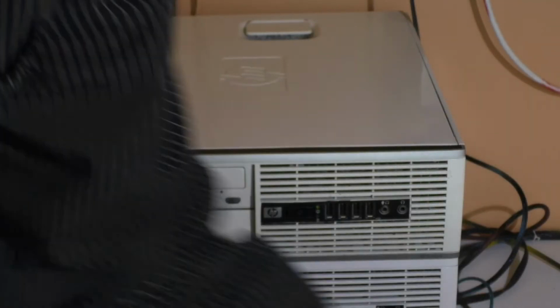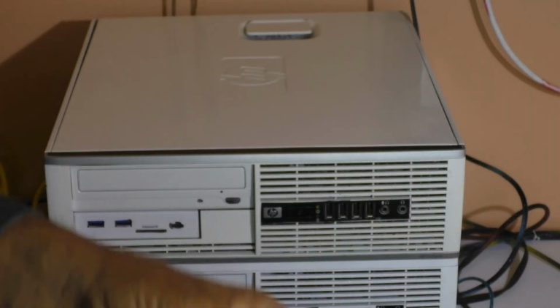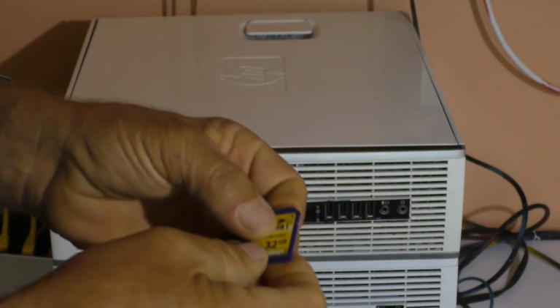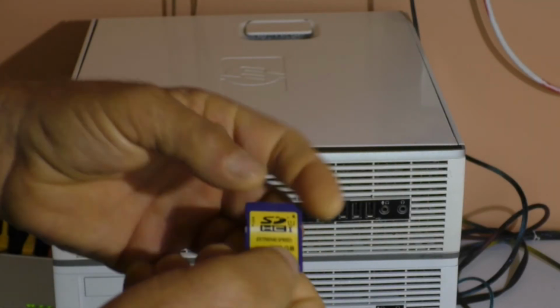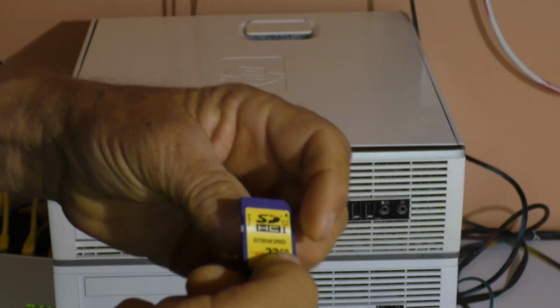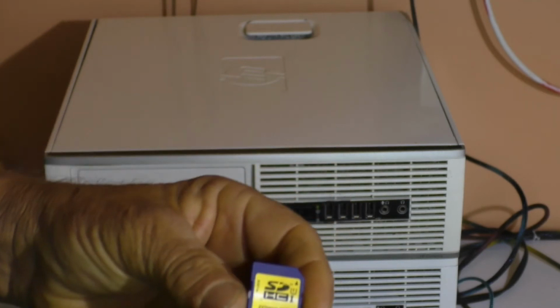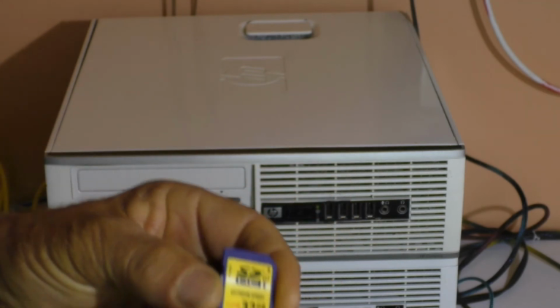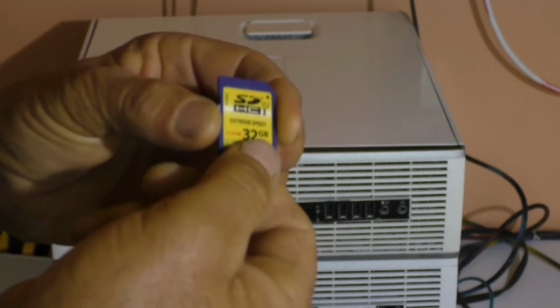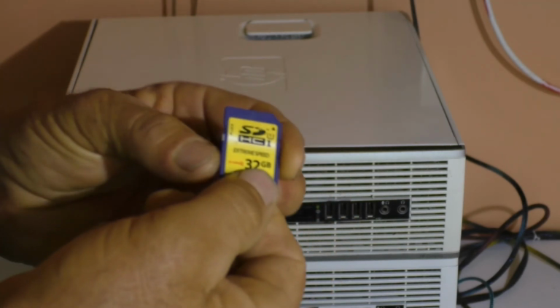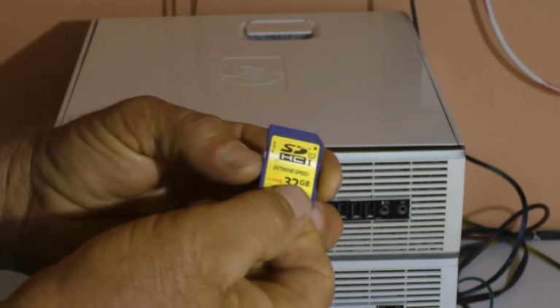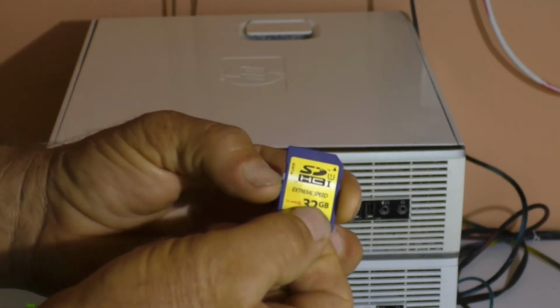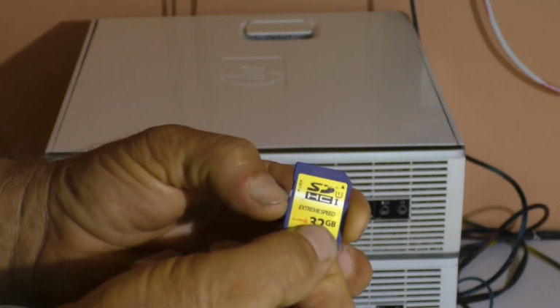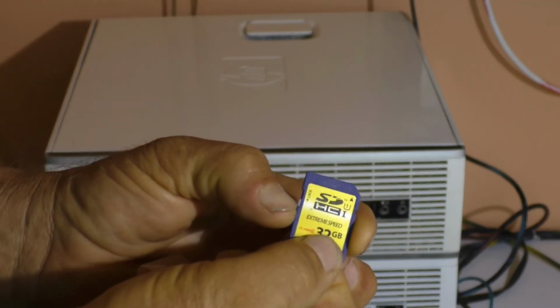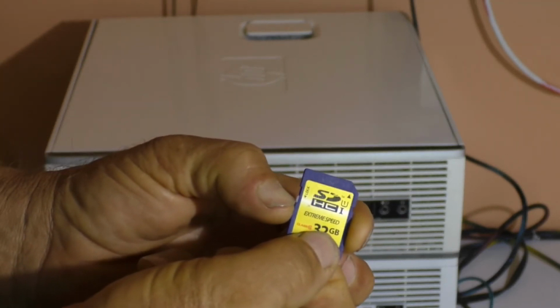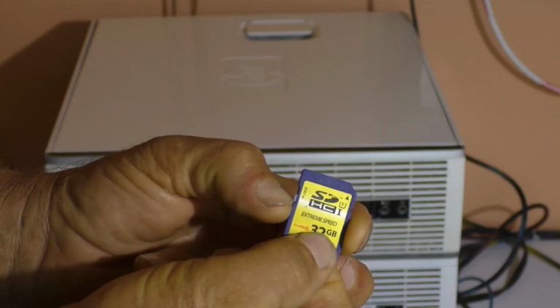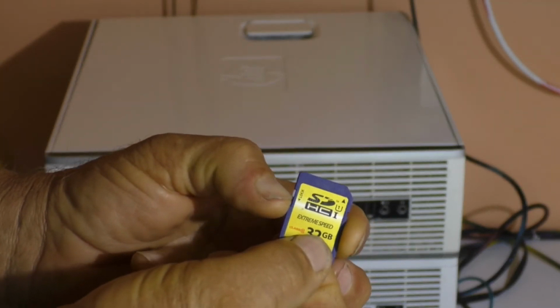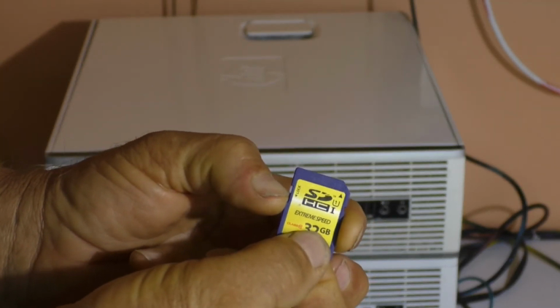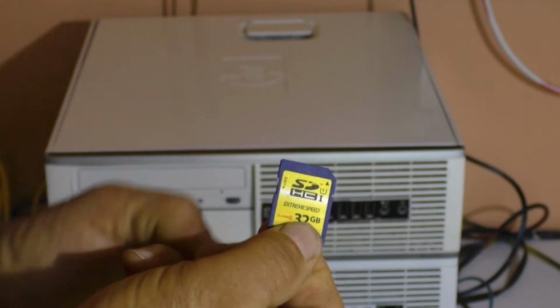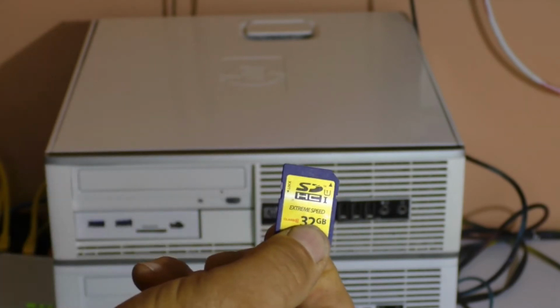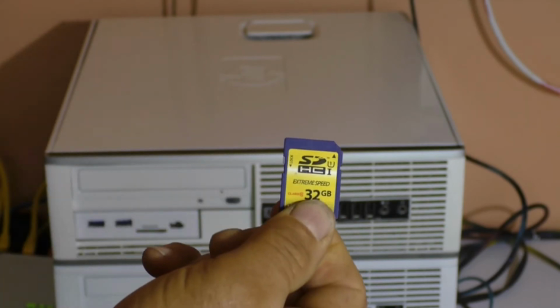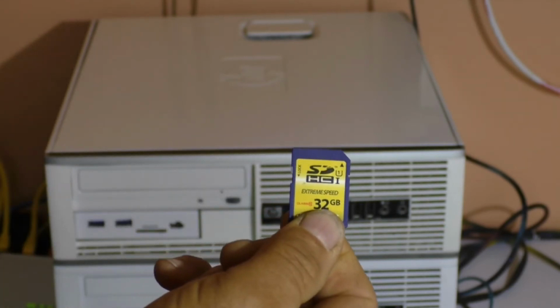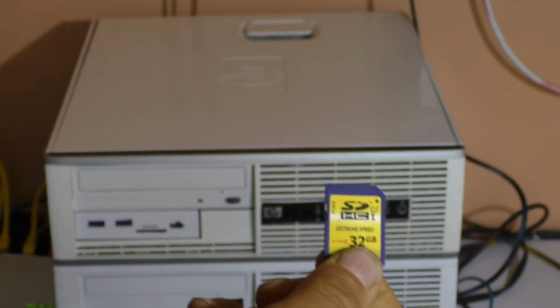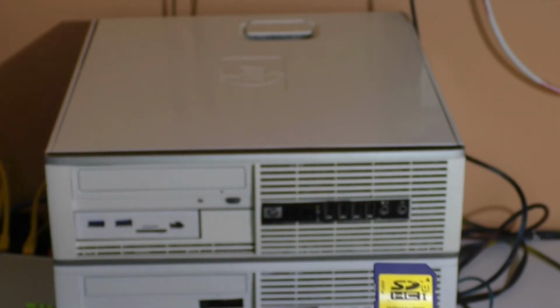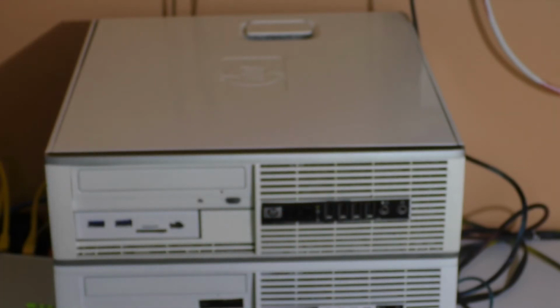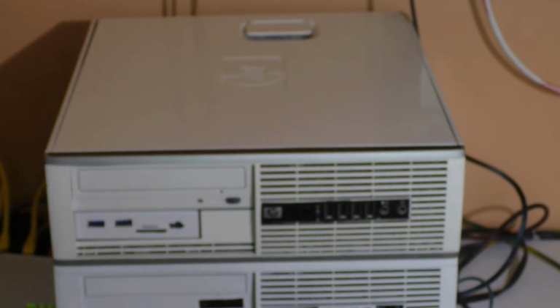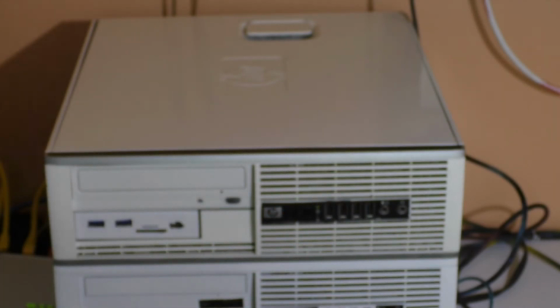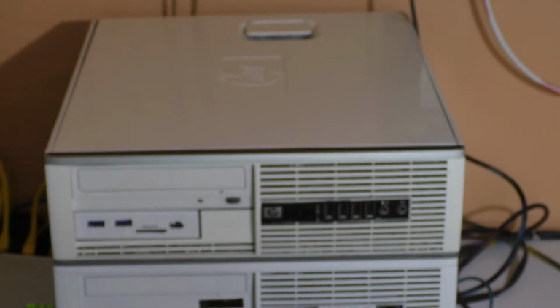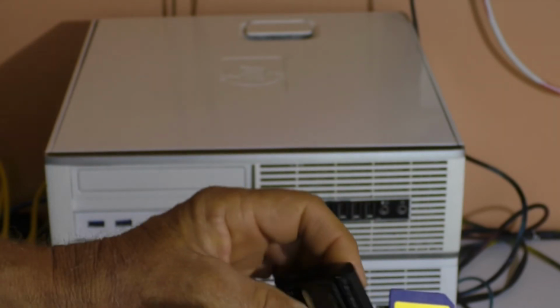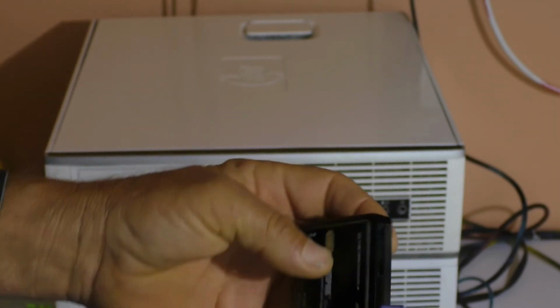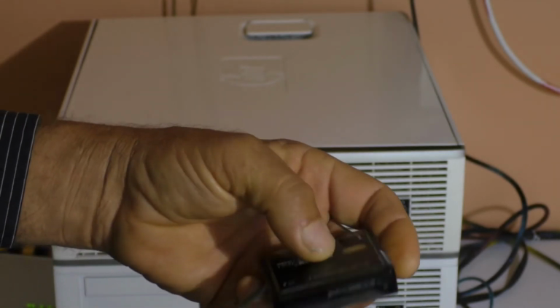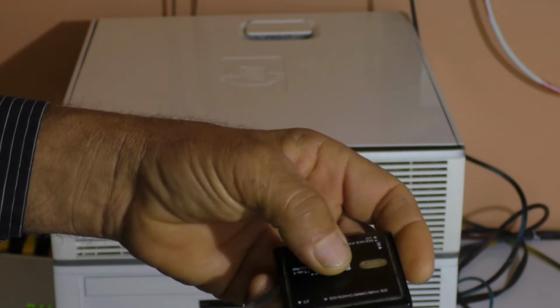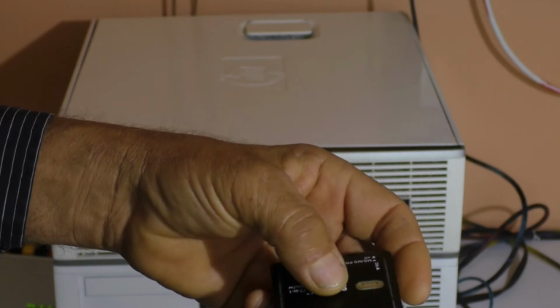Next, make sure your SD card is unlocked by pushing this slider up. Otherwise it won't read and write. Then take your card and insert it into your card reader.